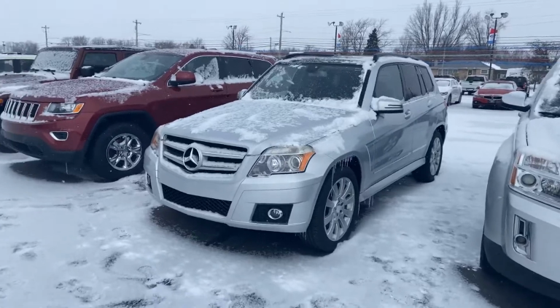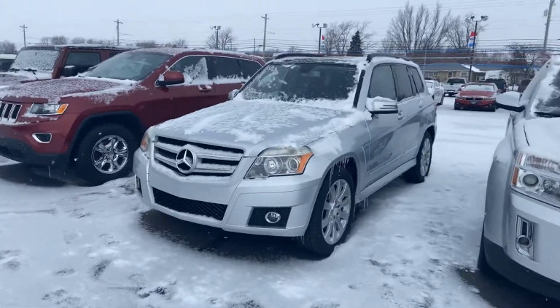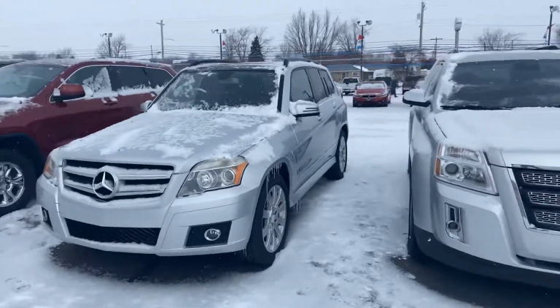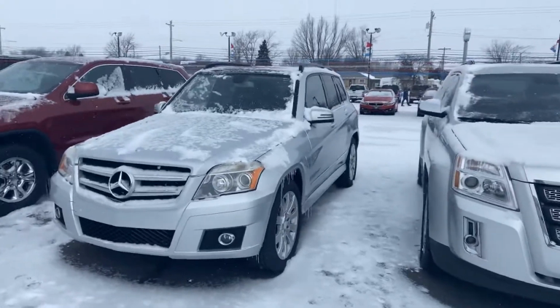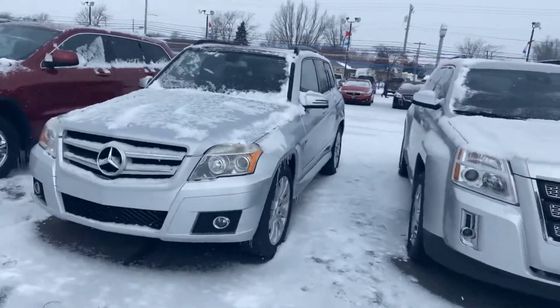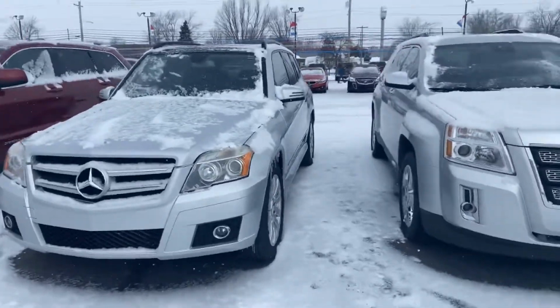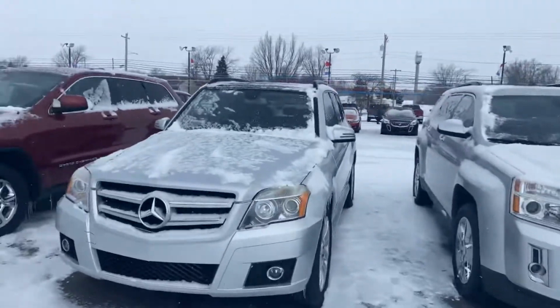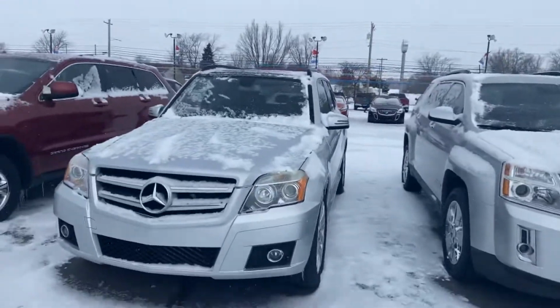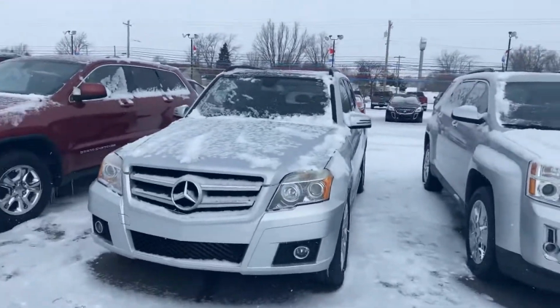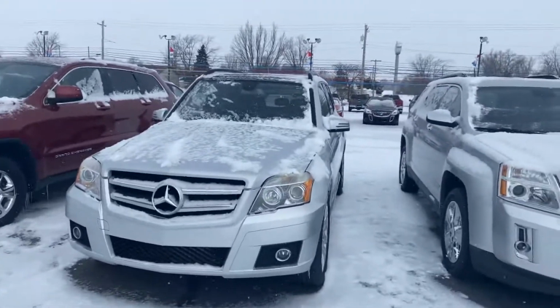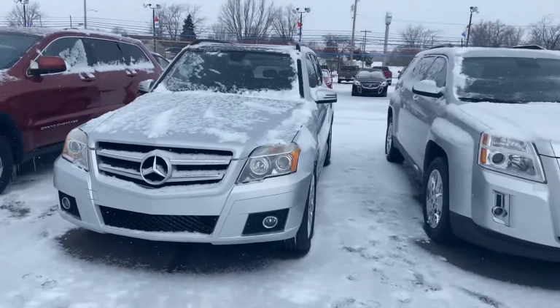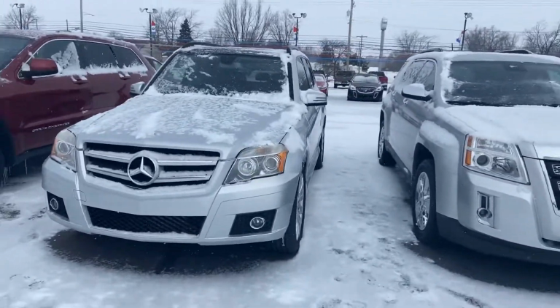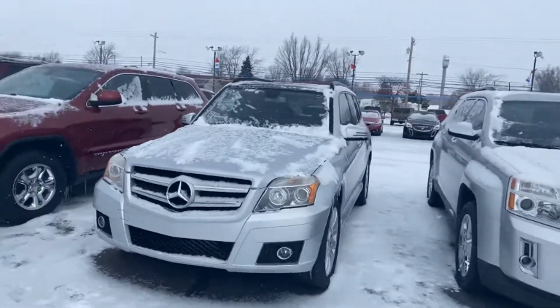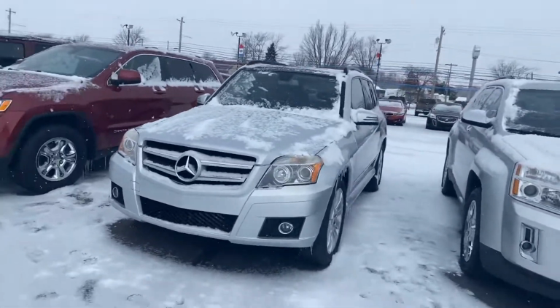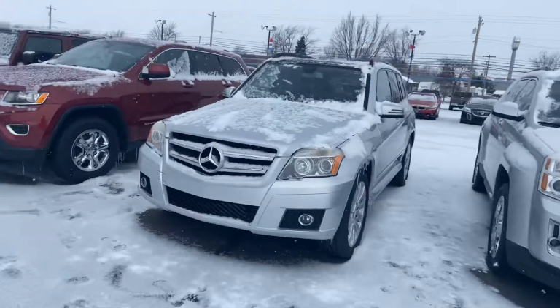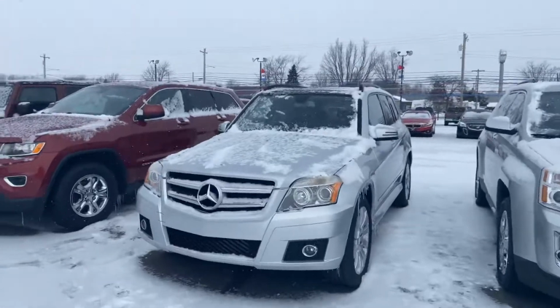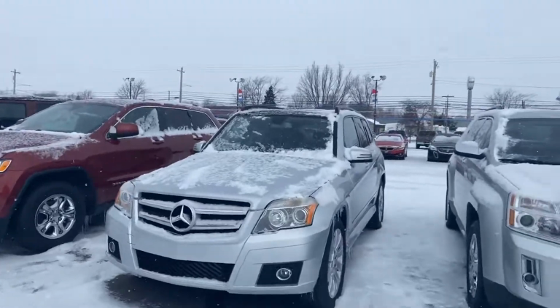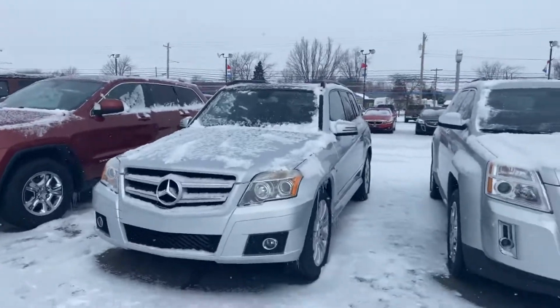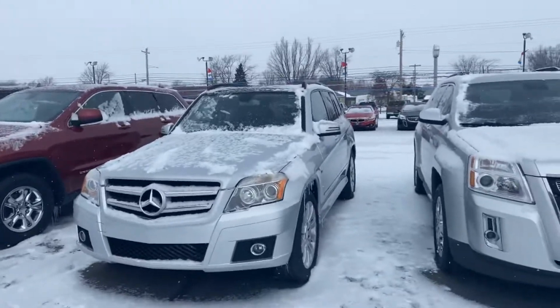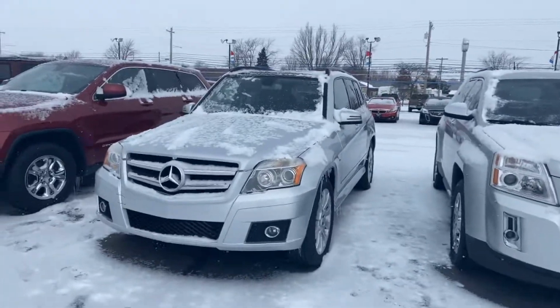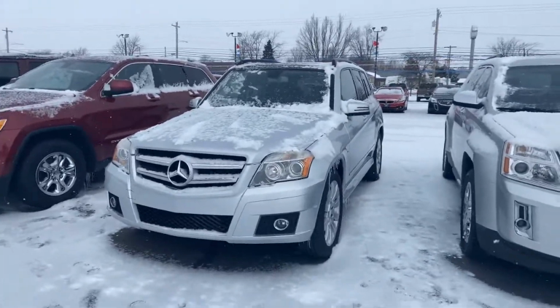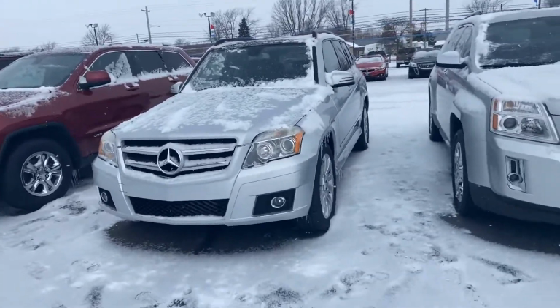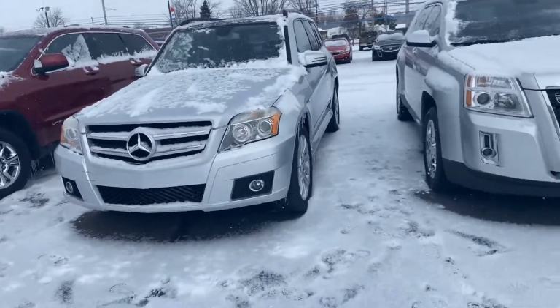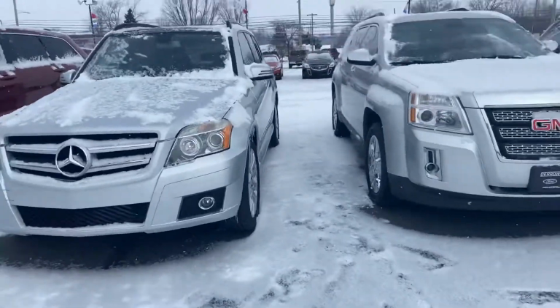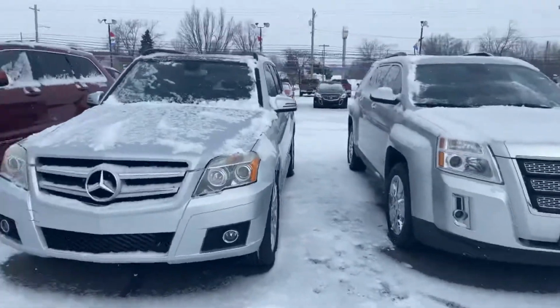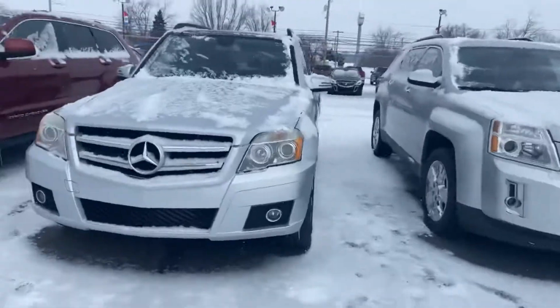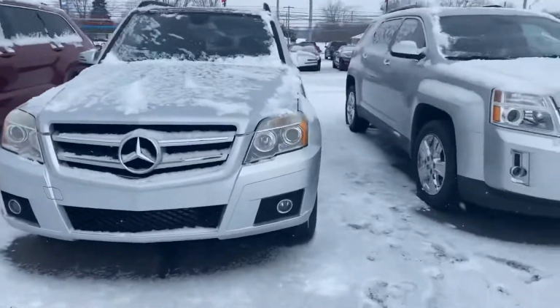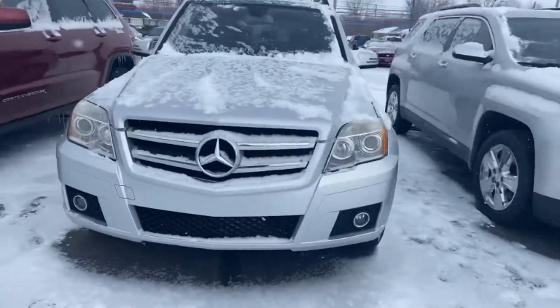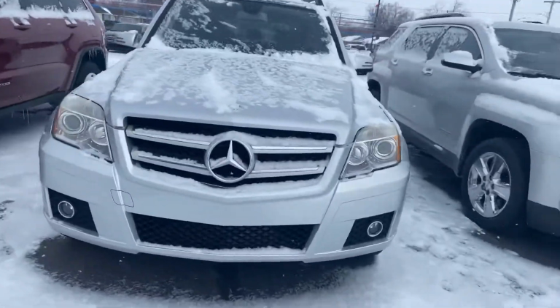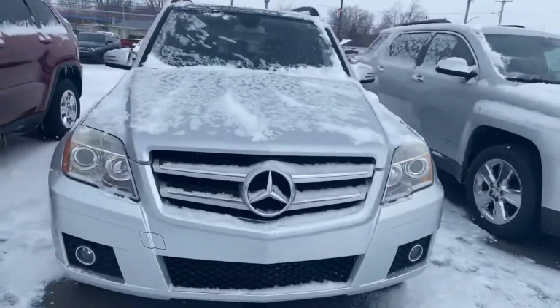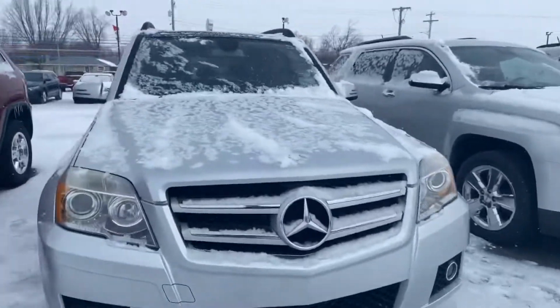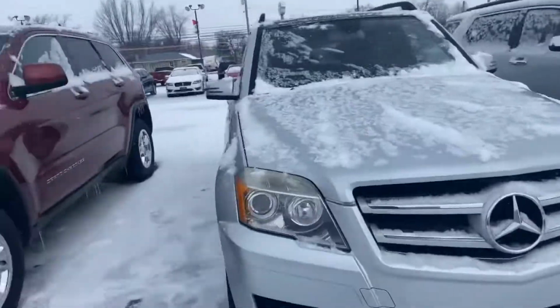Good morning! Tanner here with Daryl Scherke for Lincoln in Montpelier High. In front of me I have our 2010 Mercedes-Benz. Just going to do a quick walk around of the exterior for you.